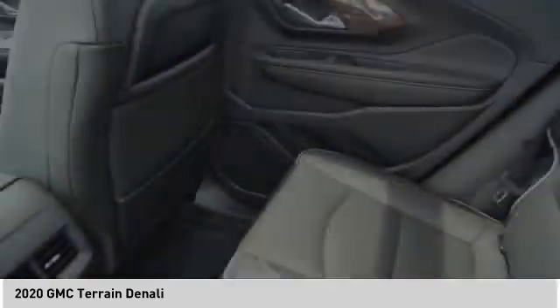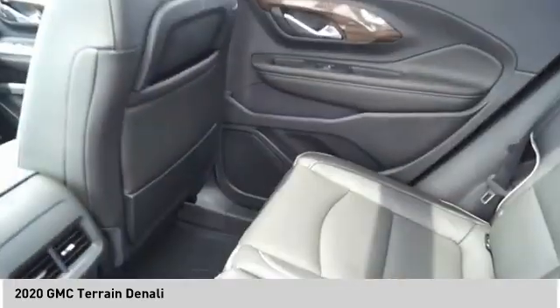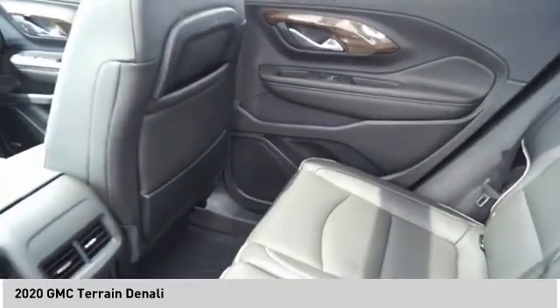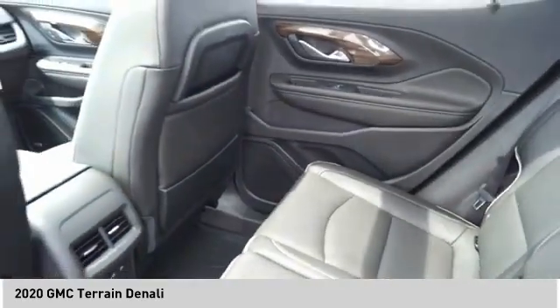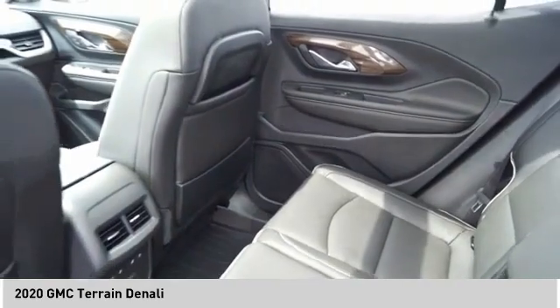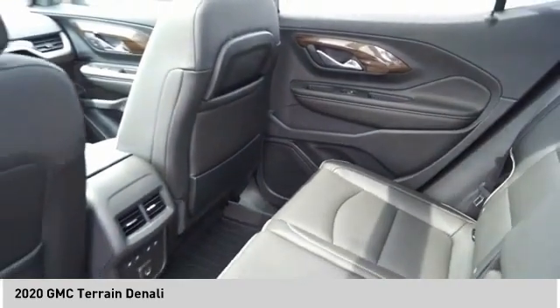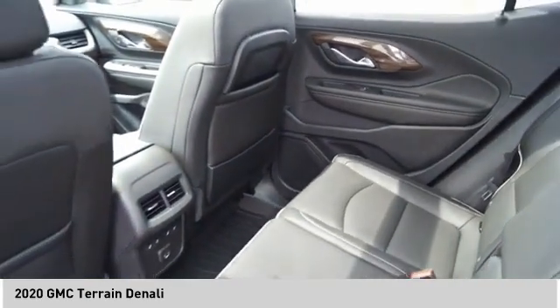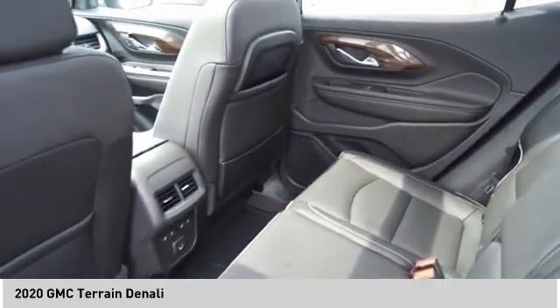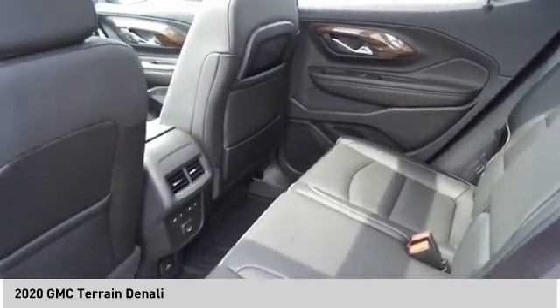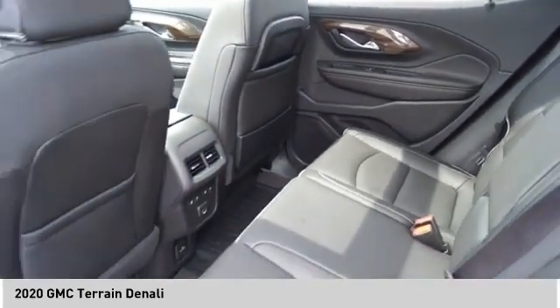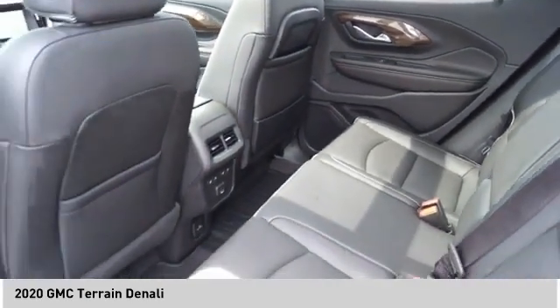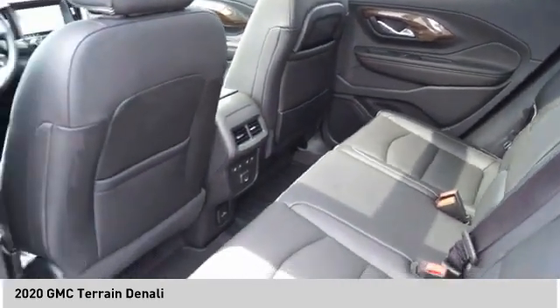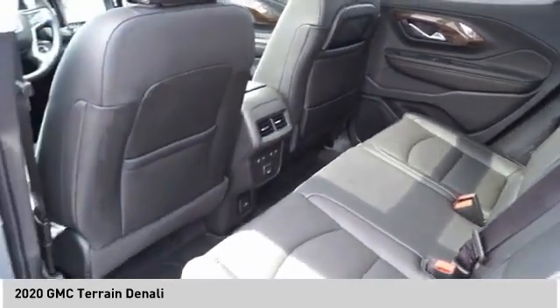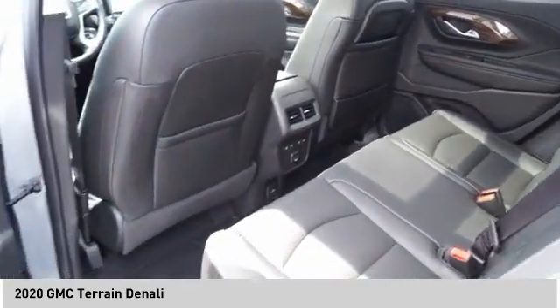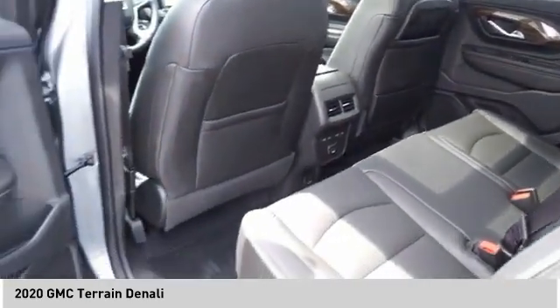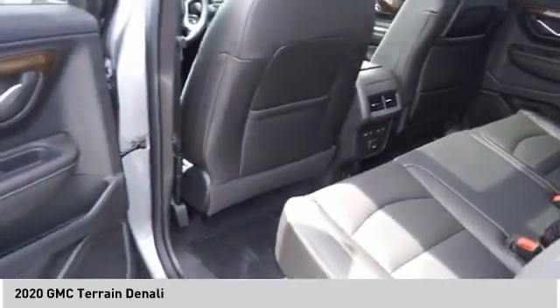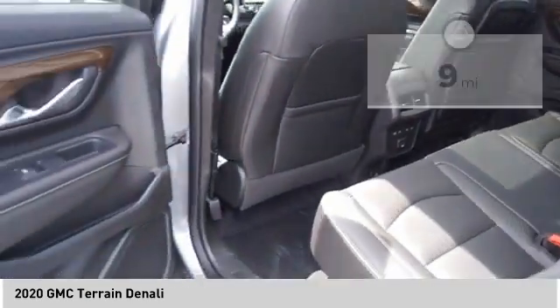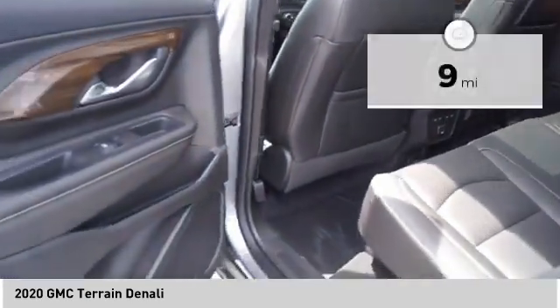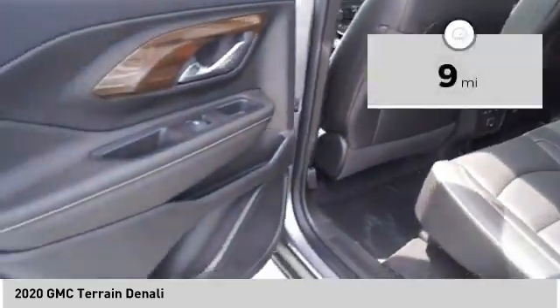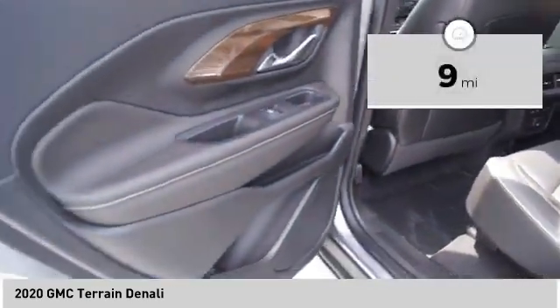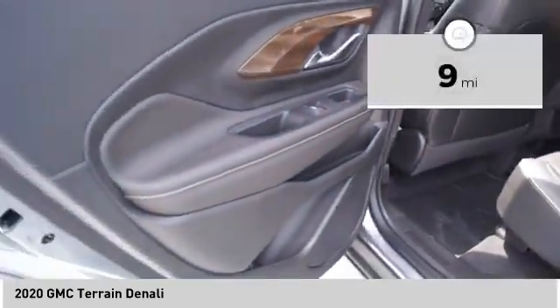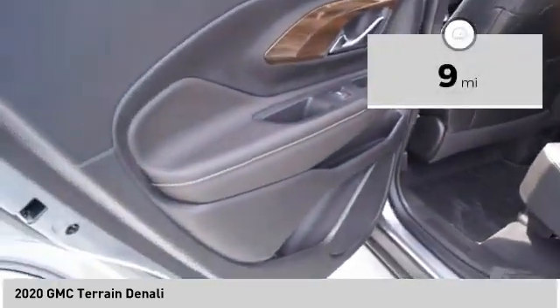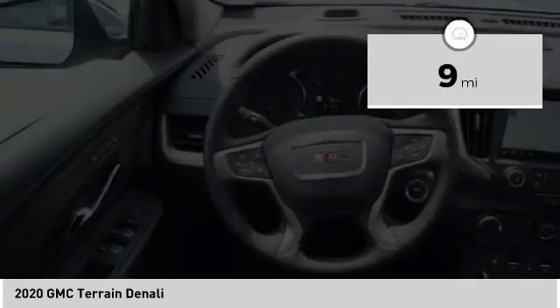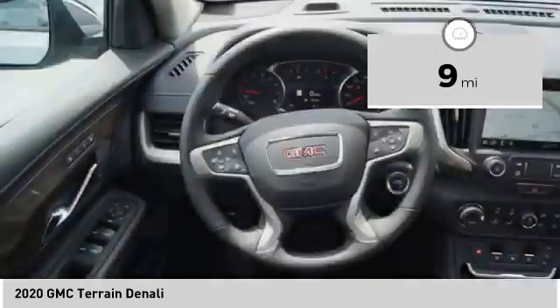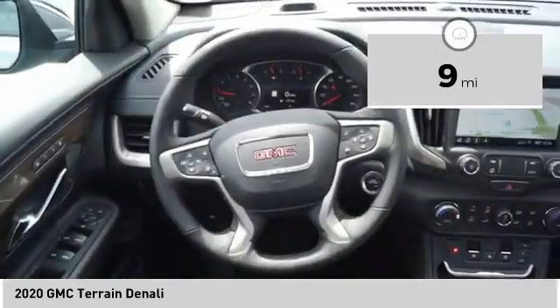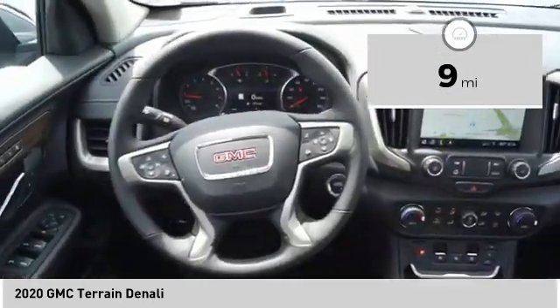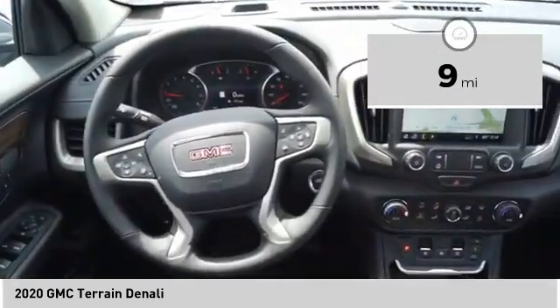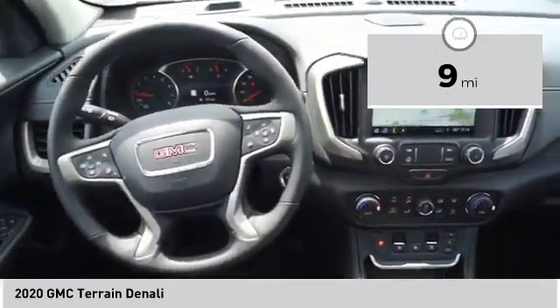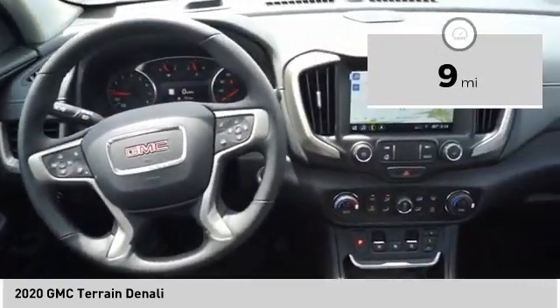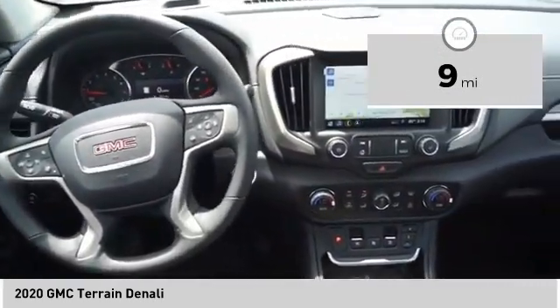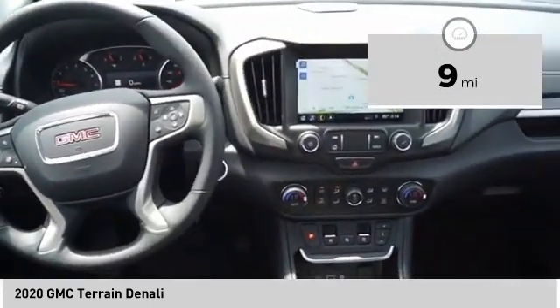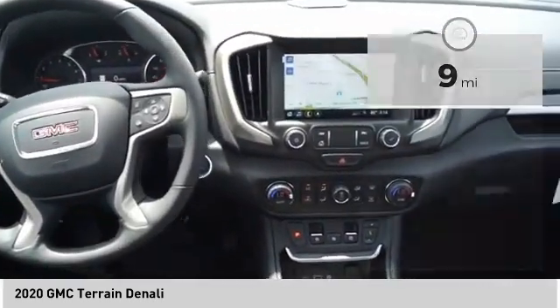And an EPA estimated 32 highway MPG is not bad either. This vehicle has less than 100 miles. Here are some of this vehicle's great options.